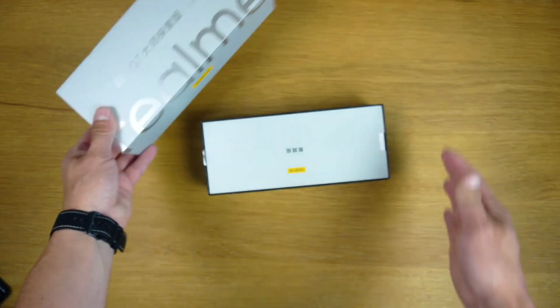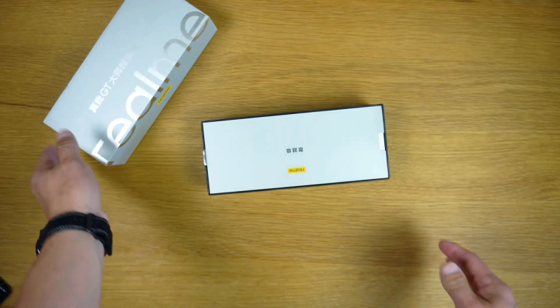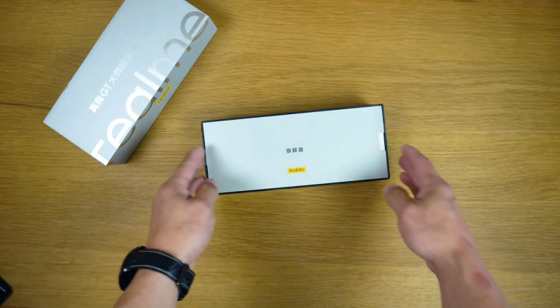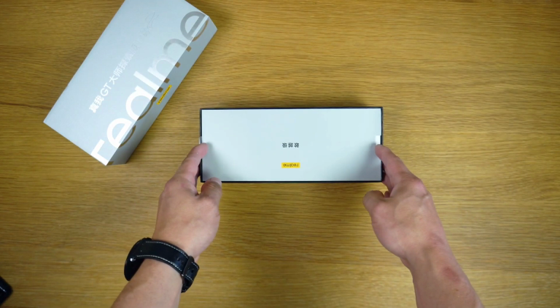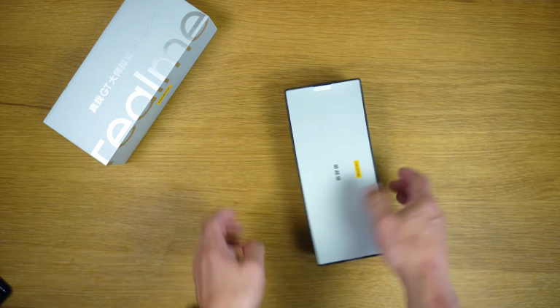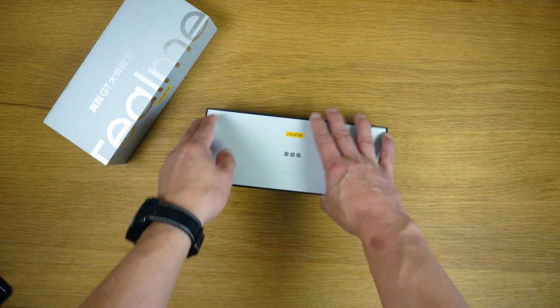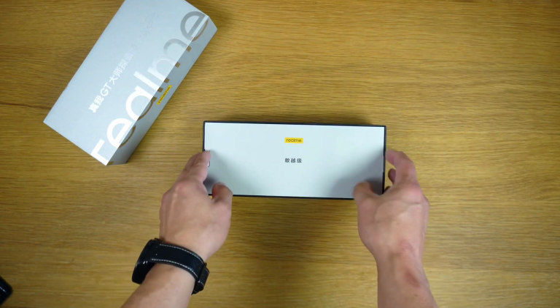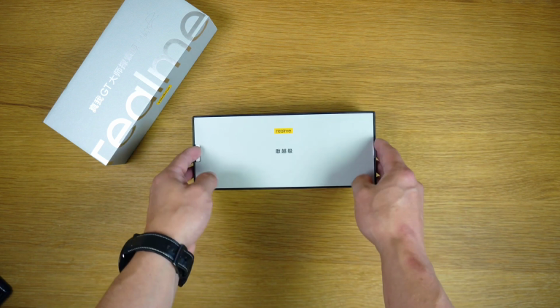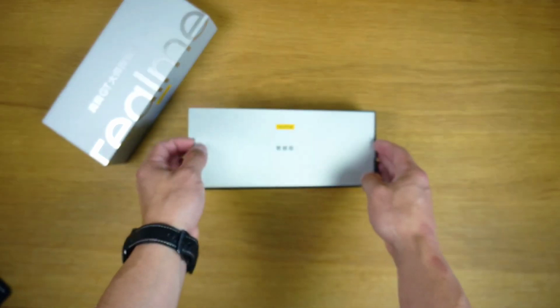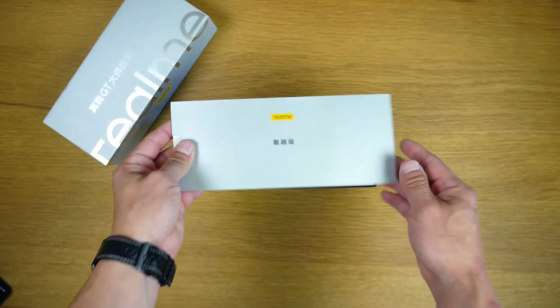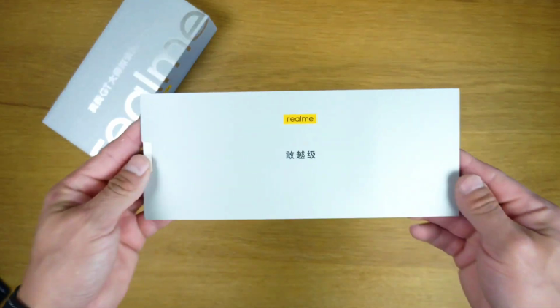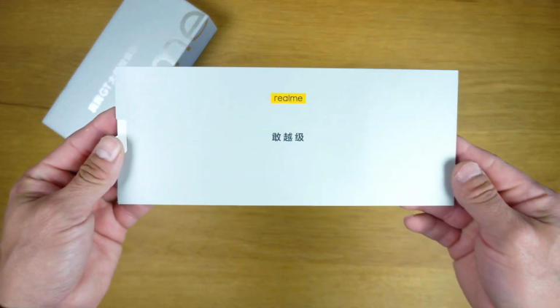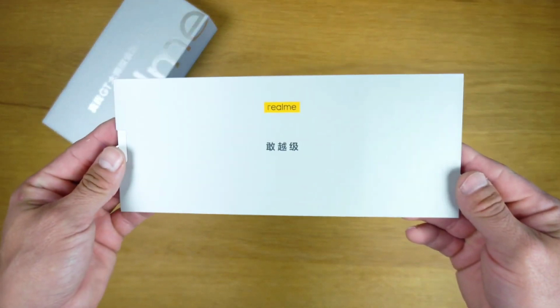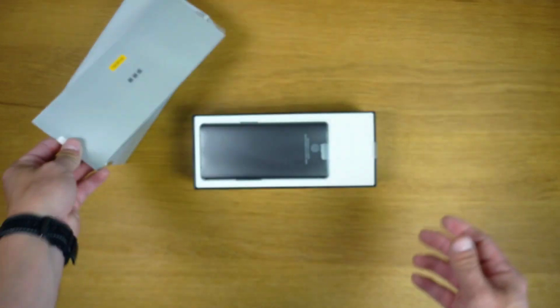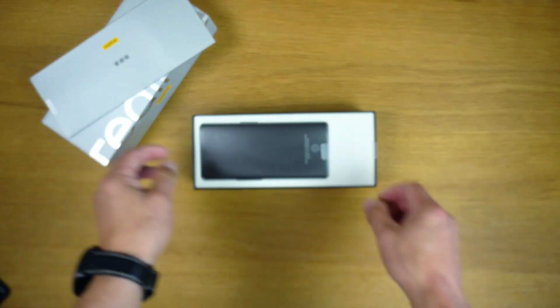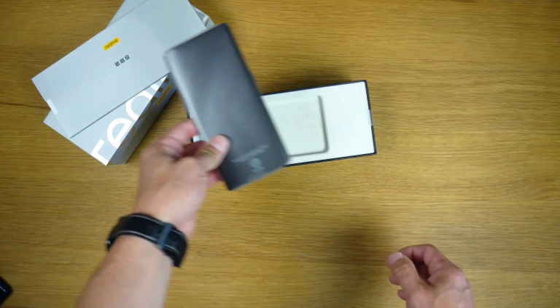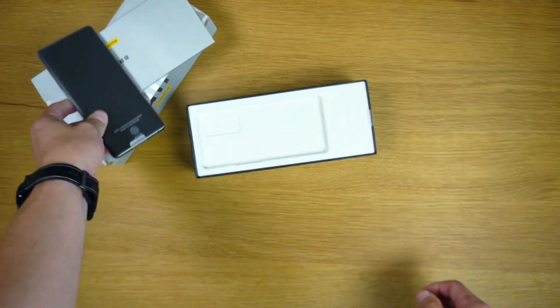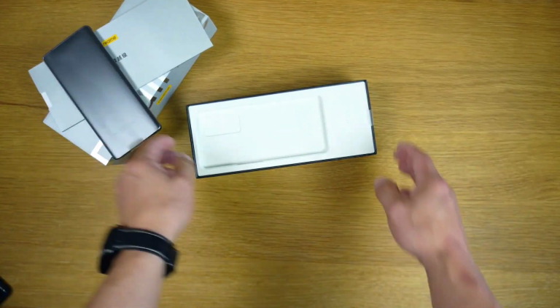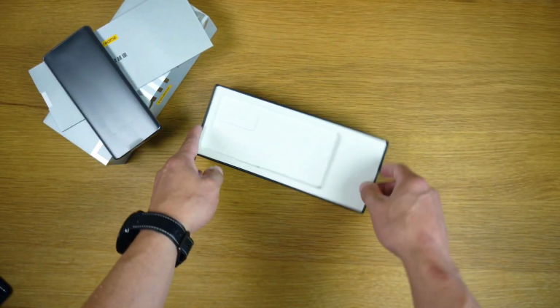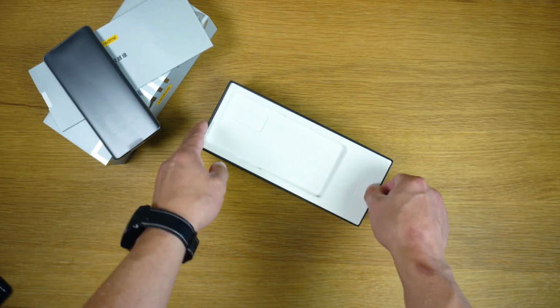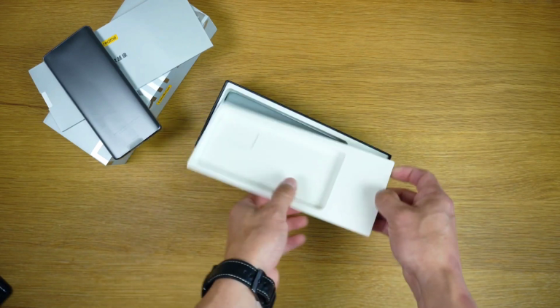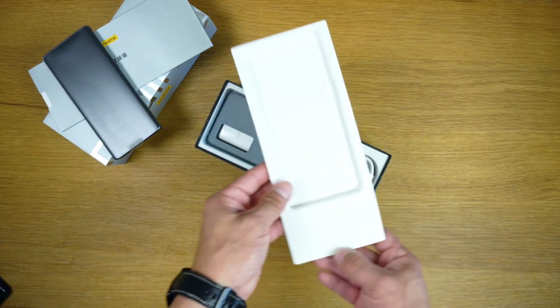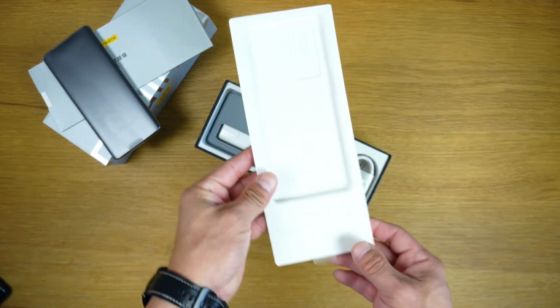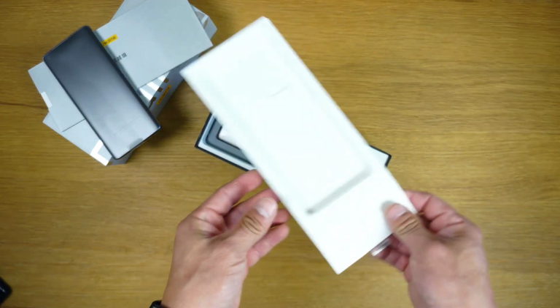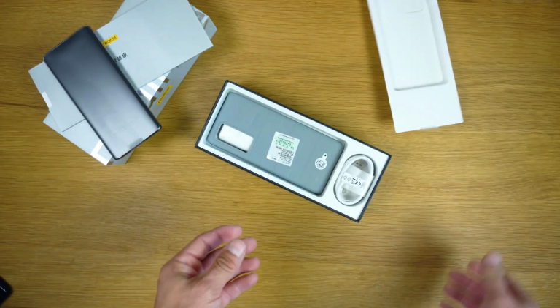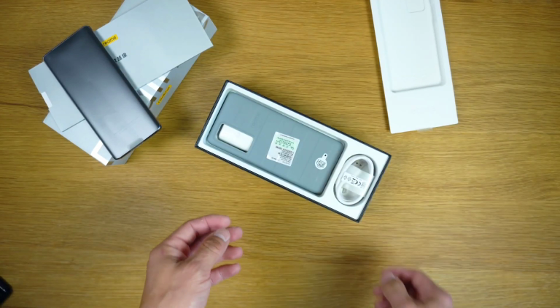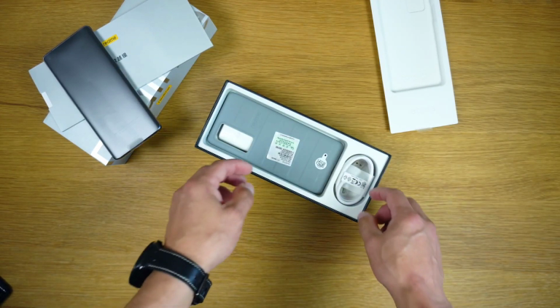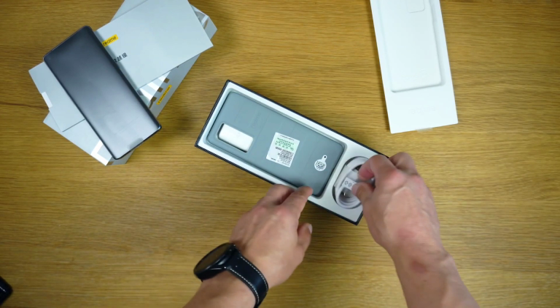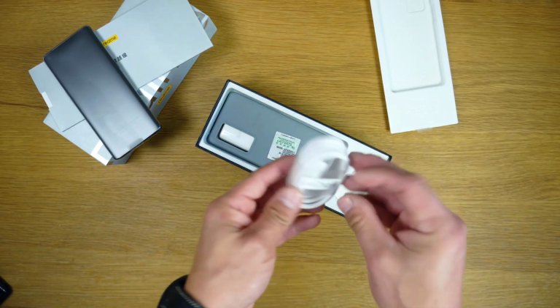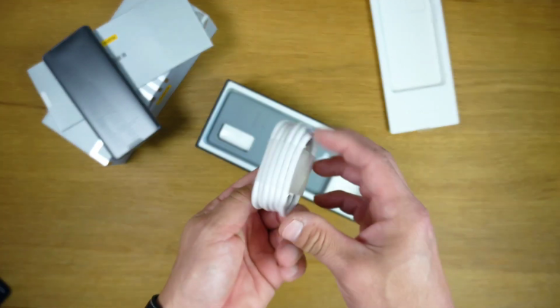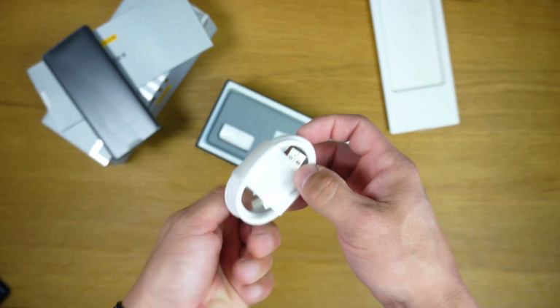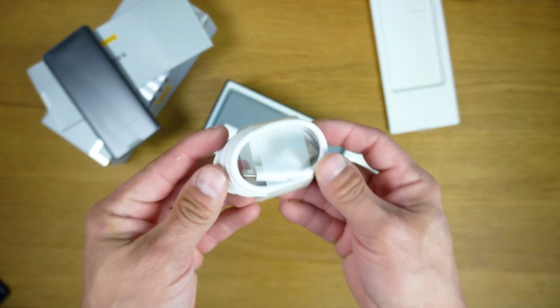Let's talk about design and display. The Realme GT Master Explorer Edition is the more premium of the two. It features a 6.55-inch curved Super AMOLED panel with a 120Hz refresh rate.